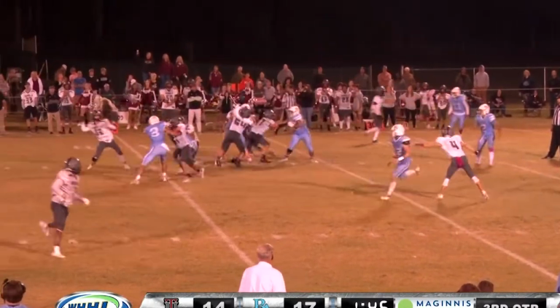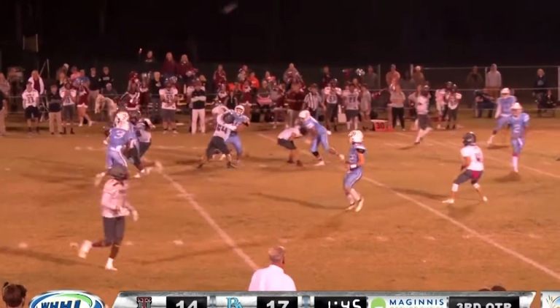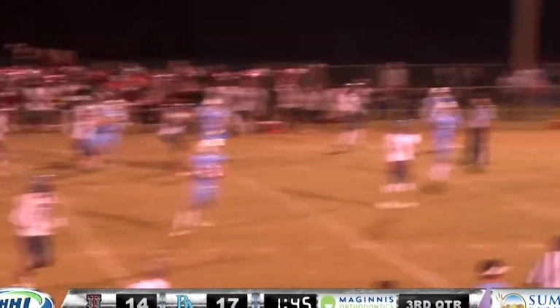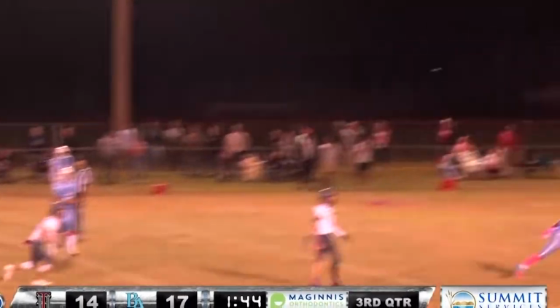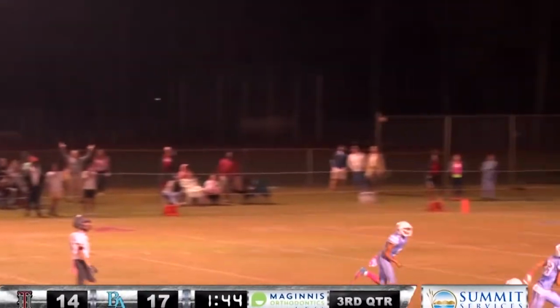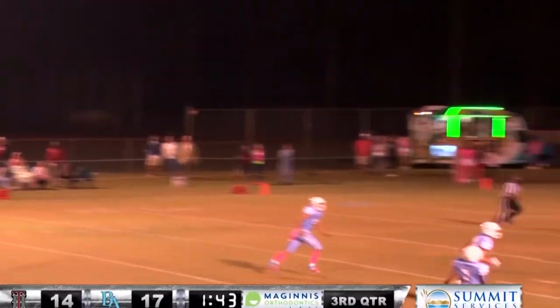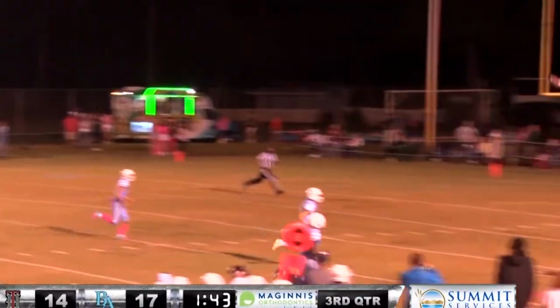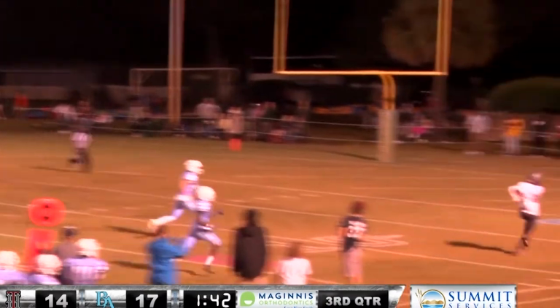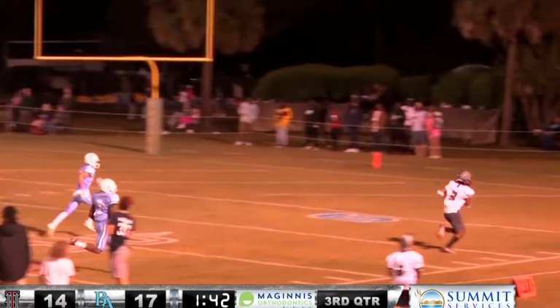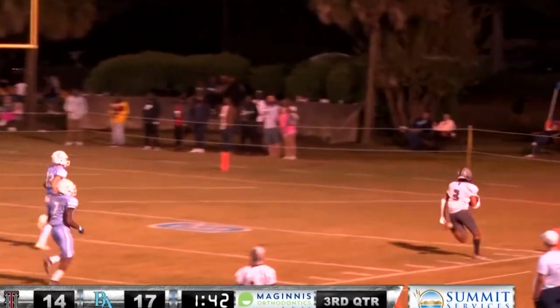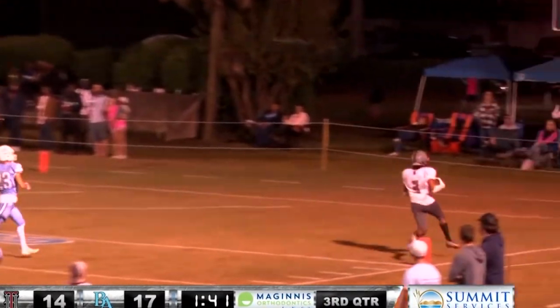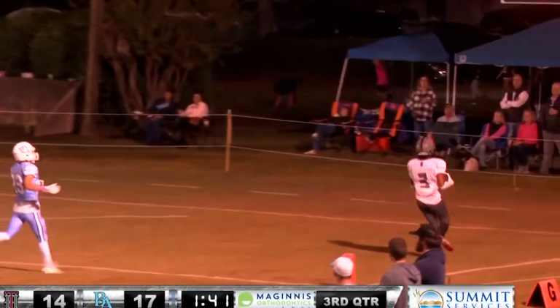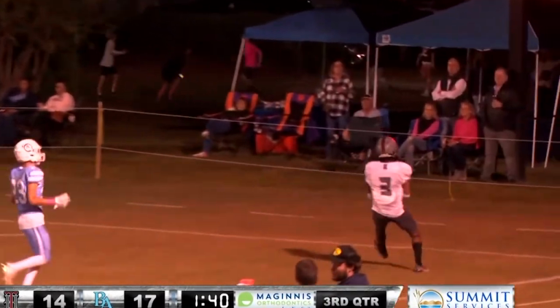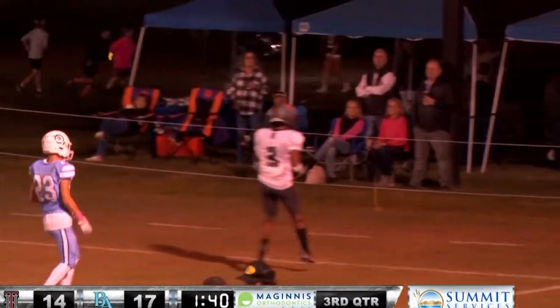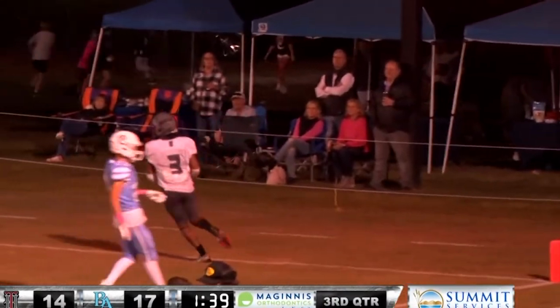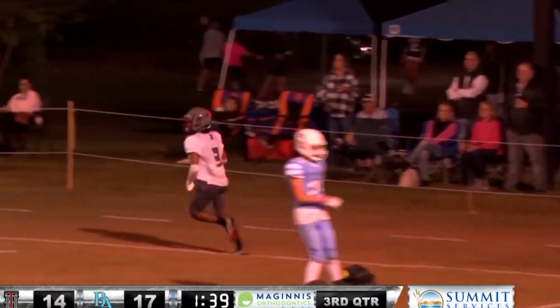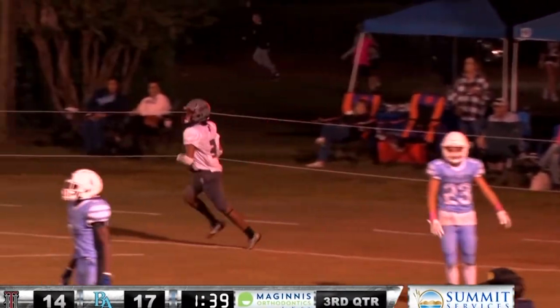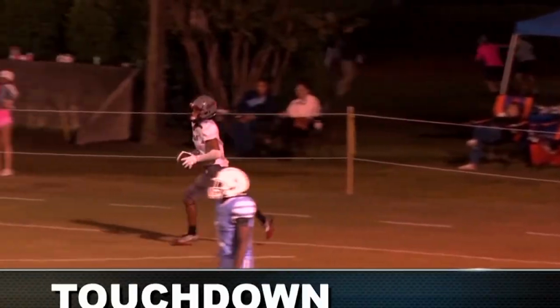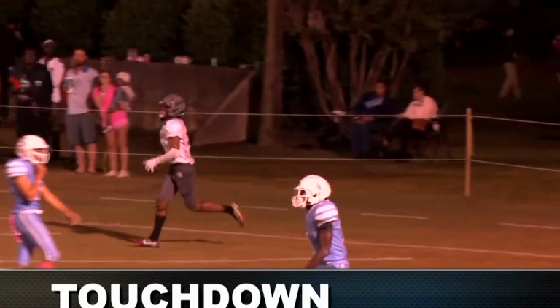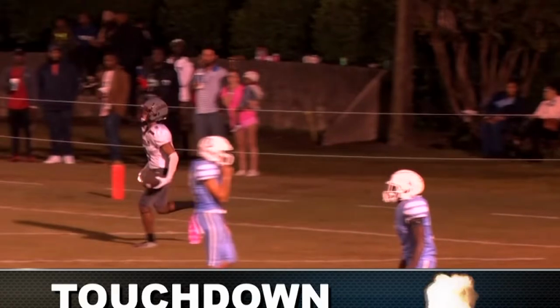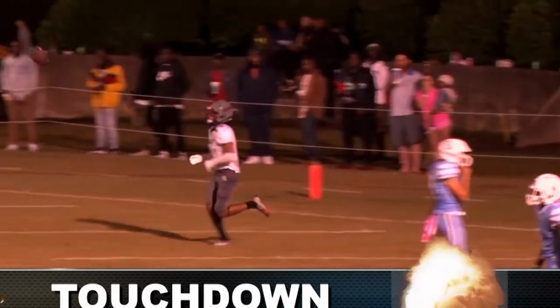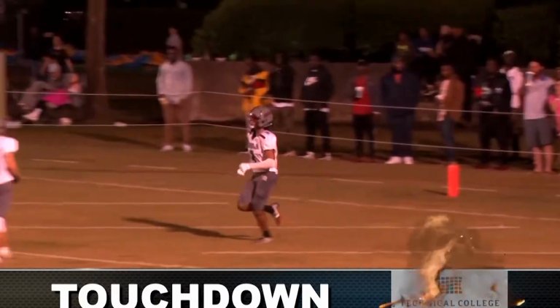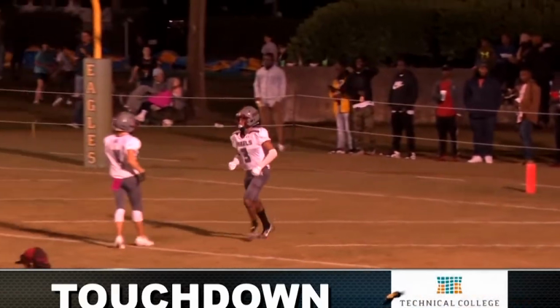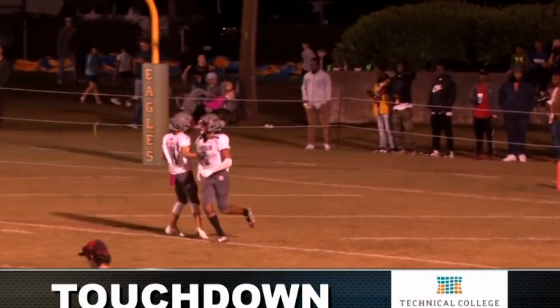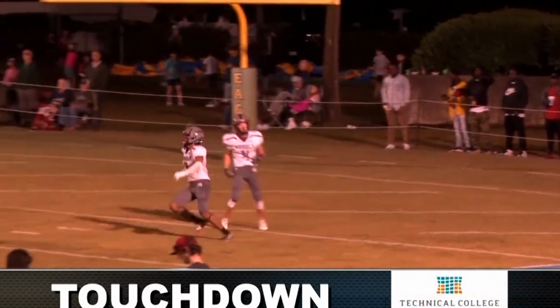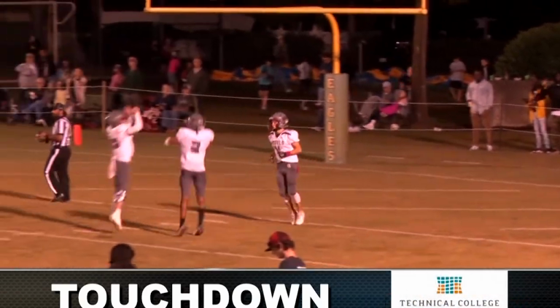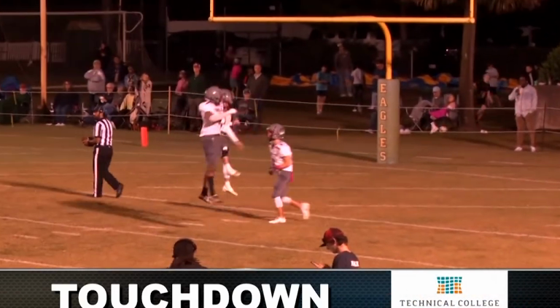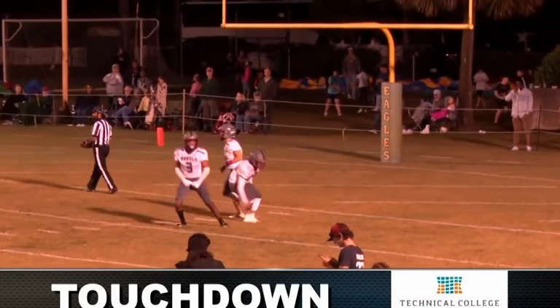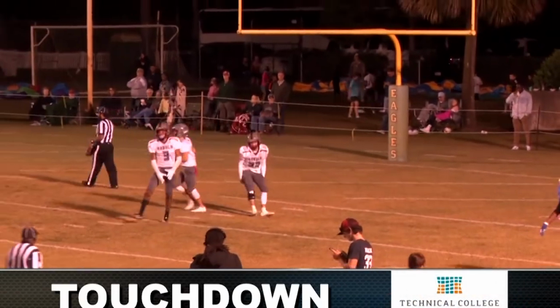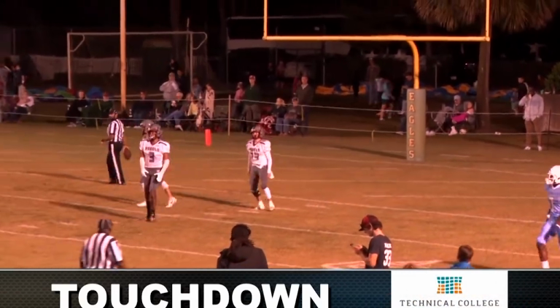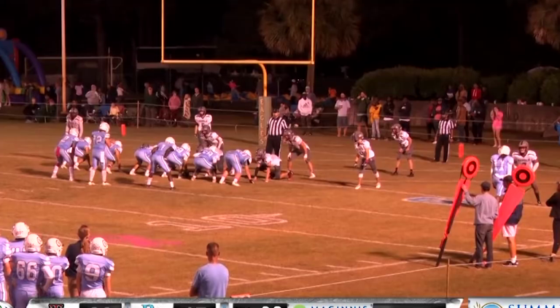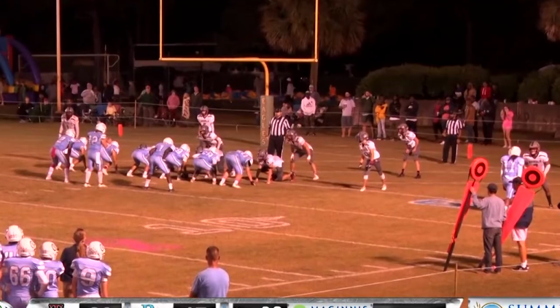Shuford gets the snap, going to throw it up. You said it, Daniel — this is going to be a big play. It's caught! Touchdown! Holy cow! Number three, Cutter Williams!